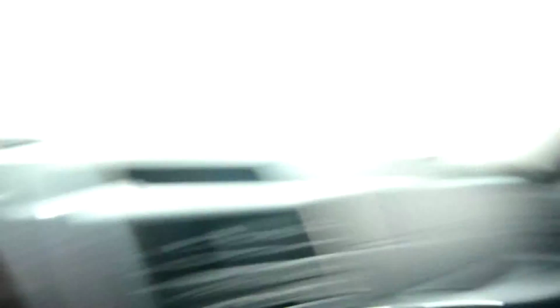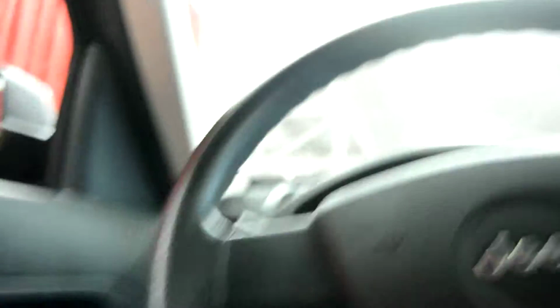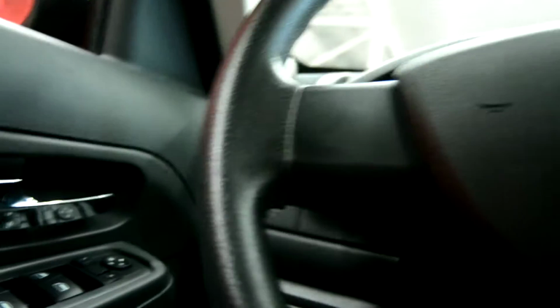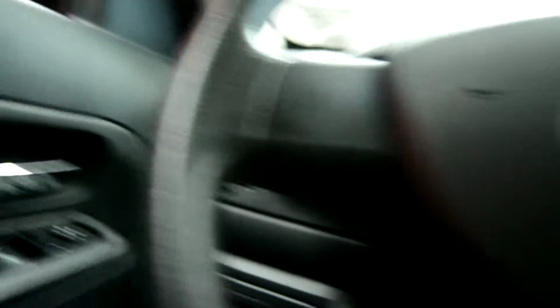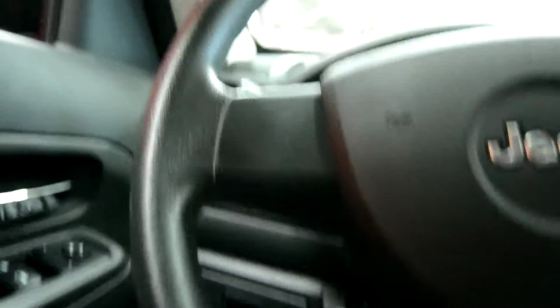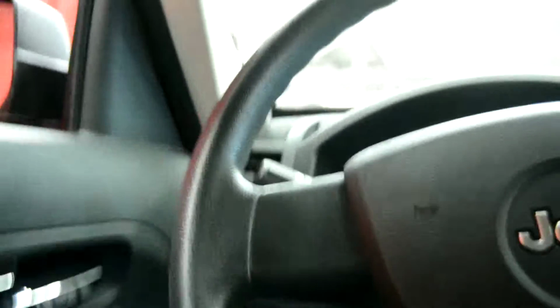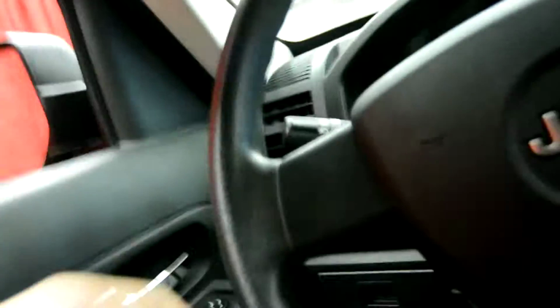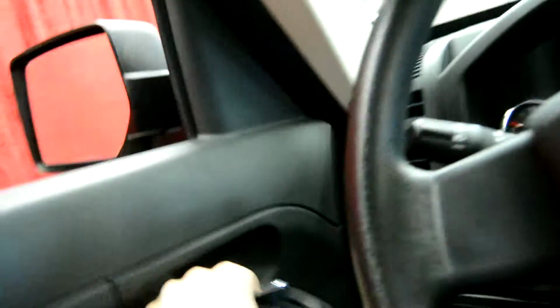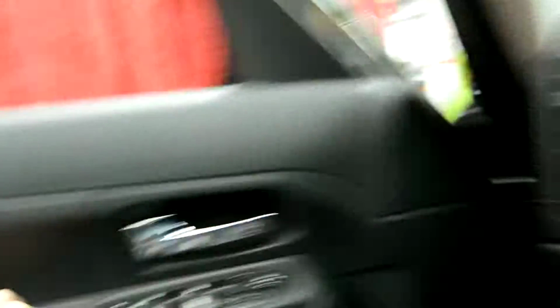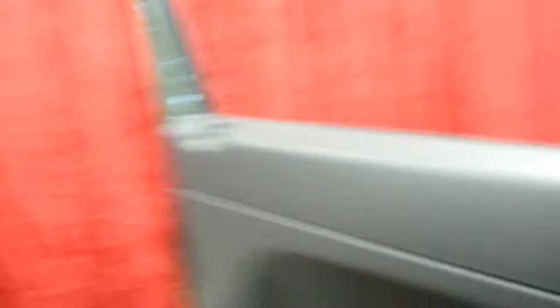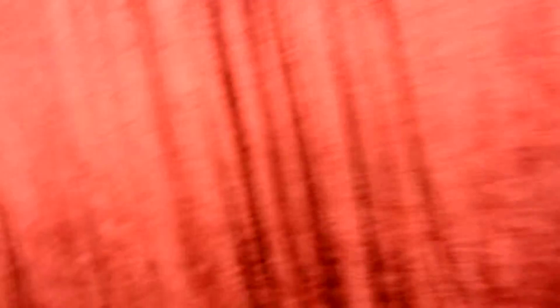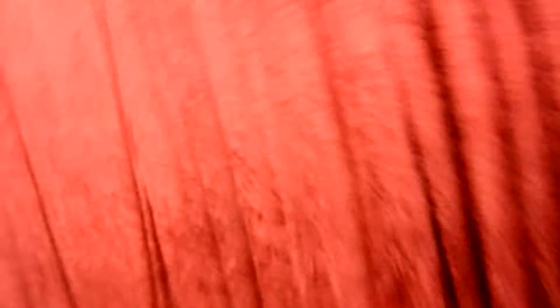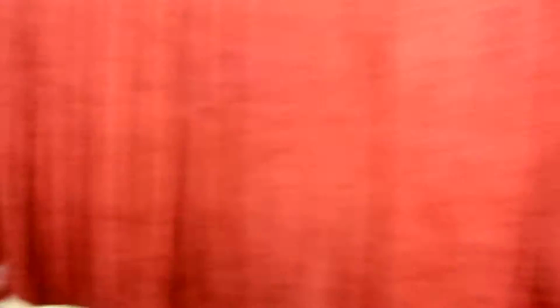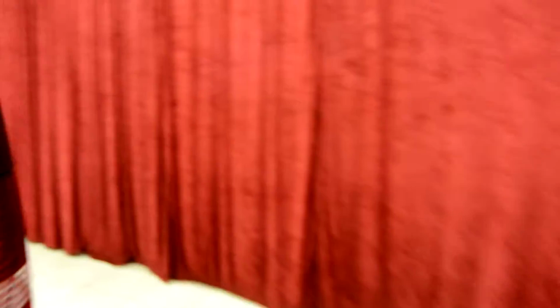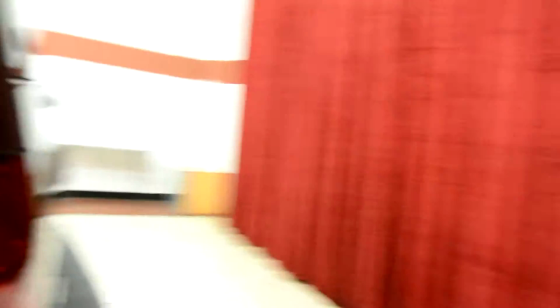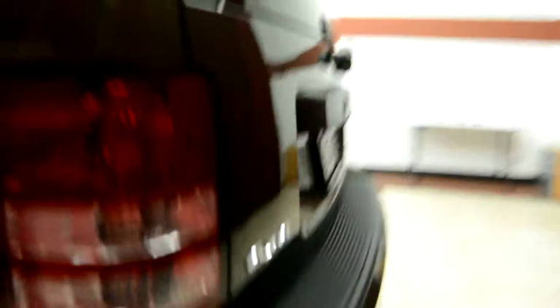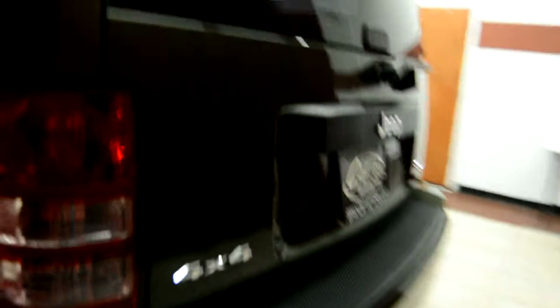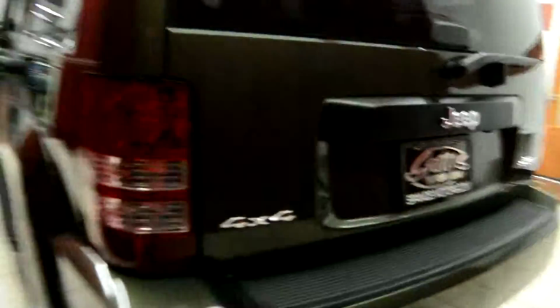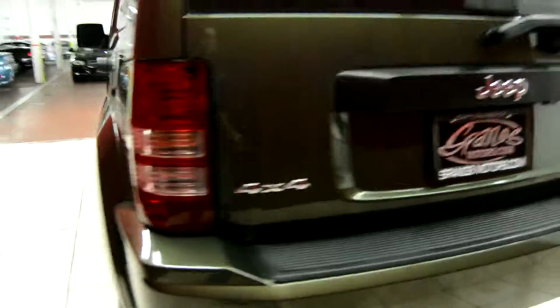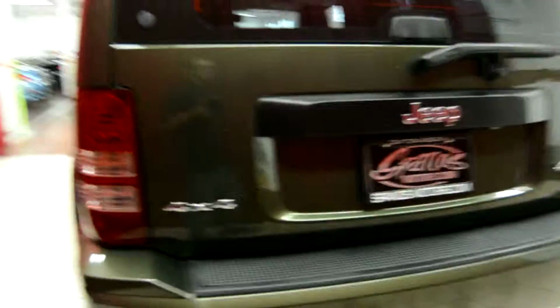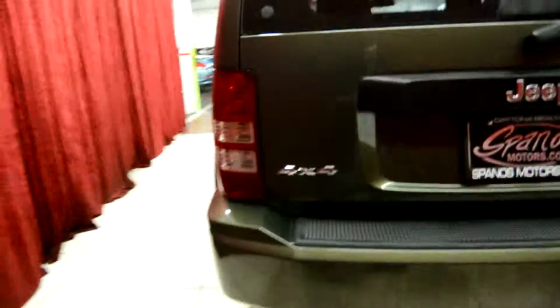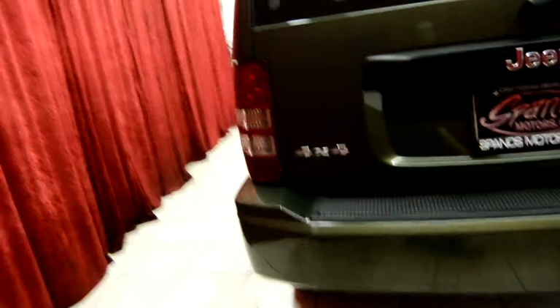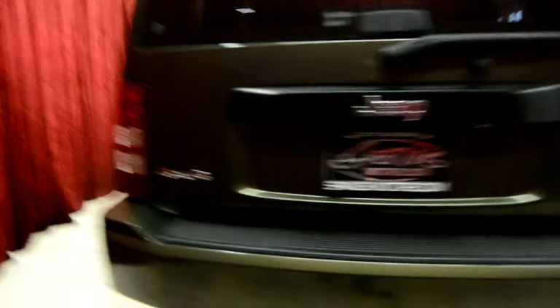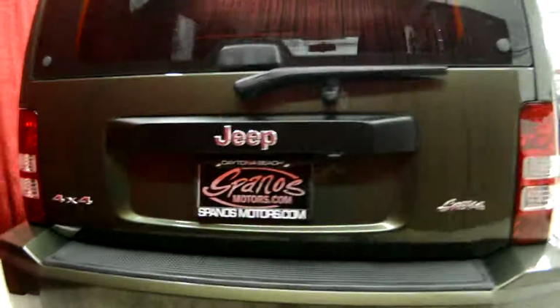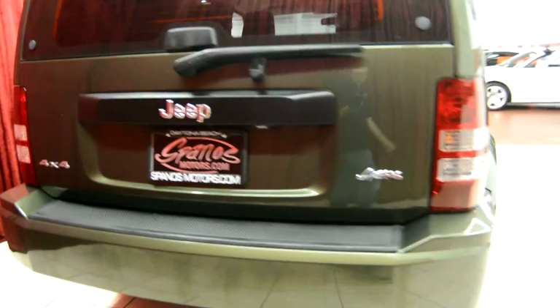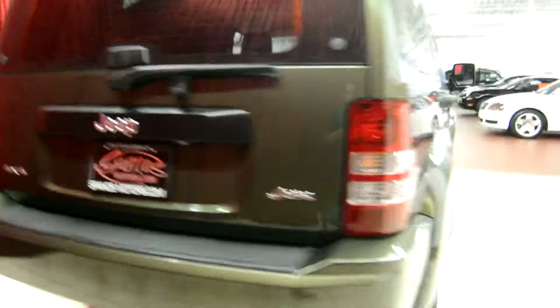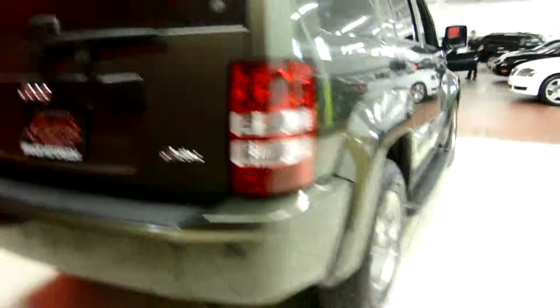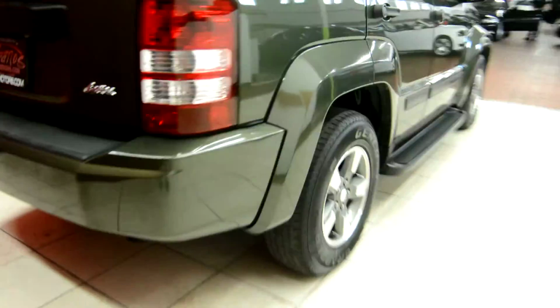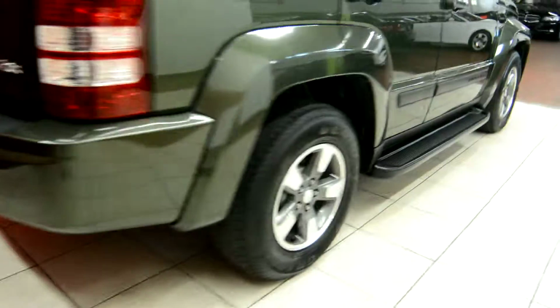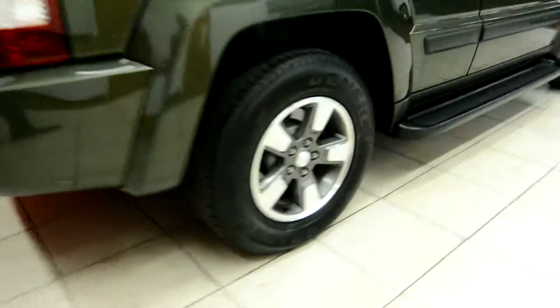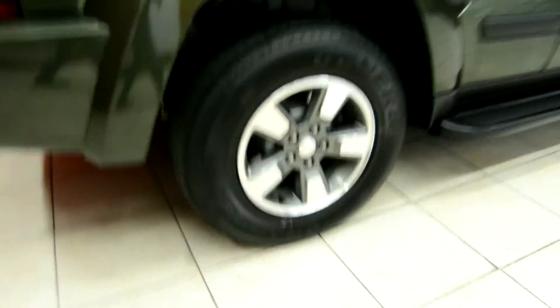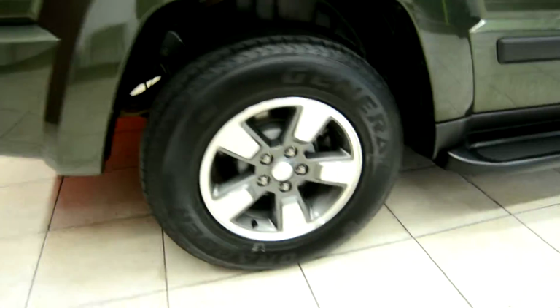Now let's take a look around the vehicle. As we come around the back, this is the Jeep Liberty here at Spanos Motors, with beautiful rims on this vehicle.